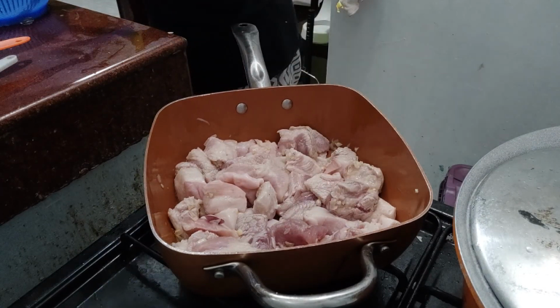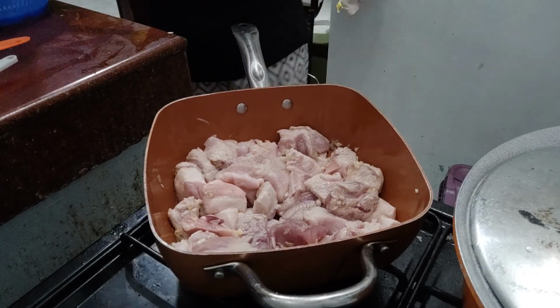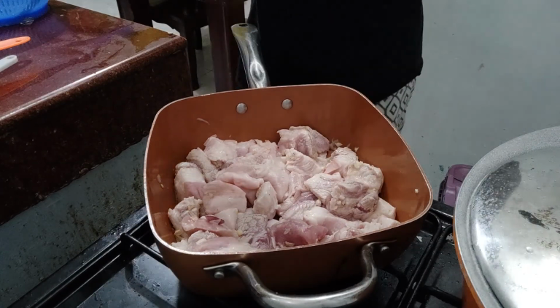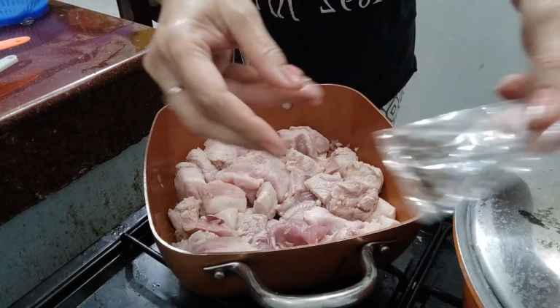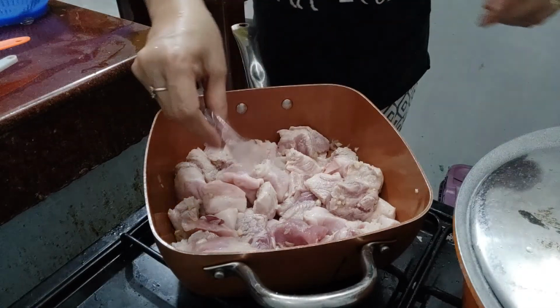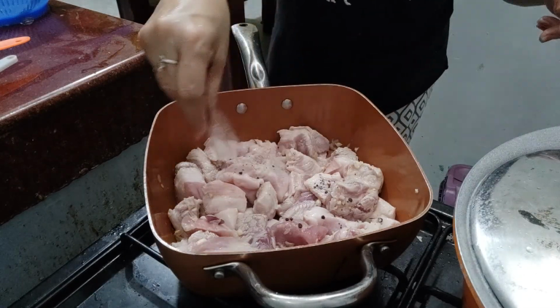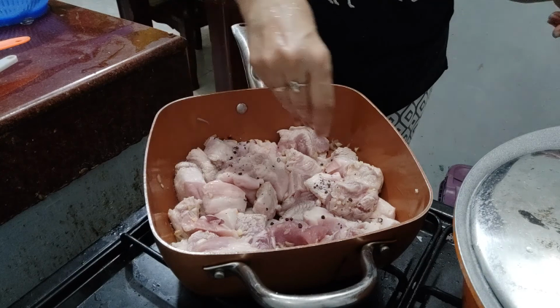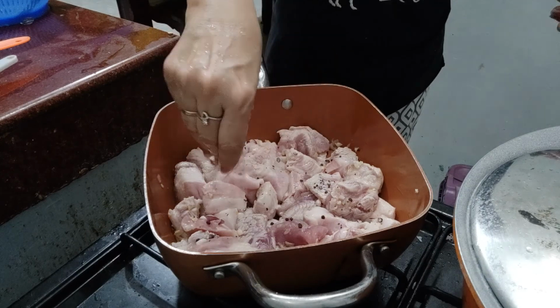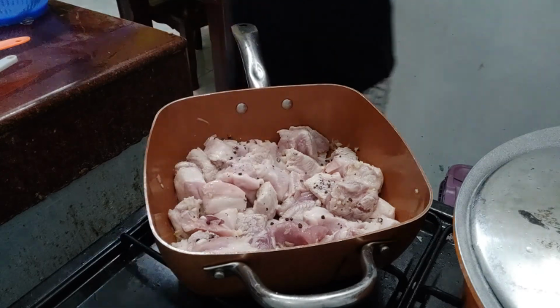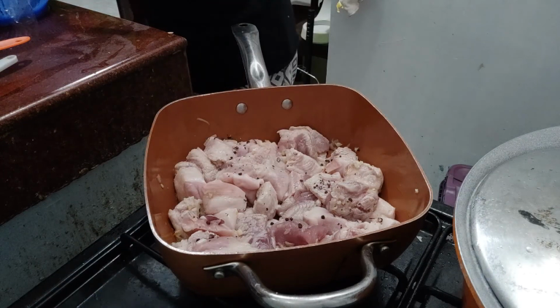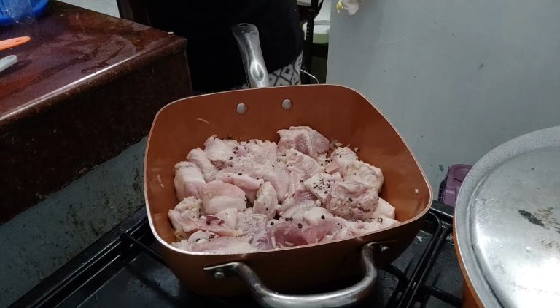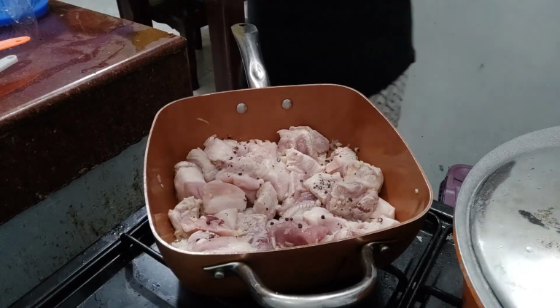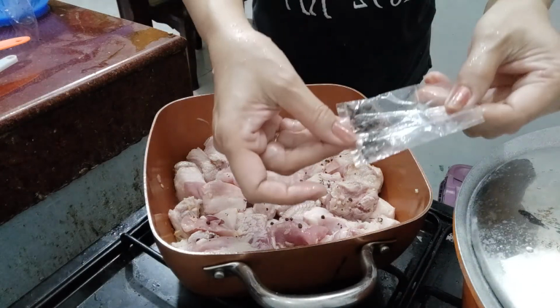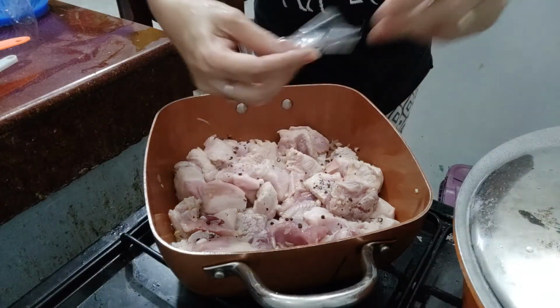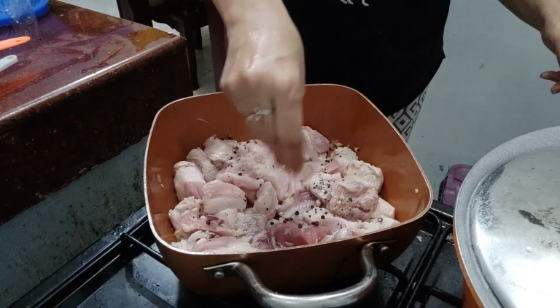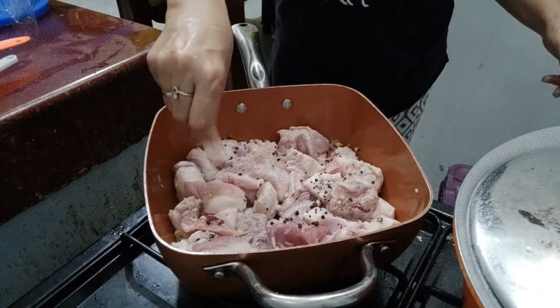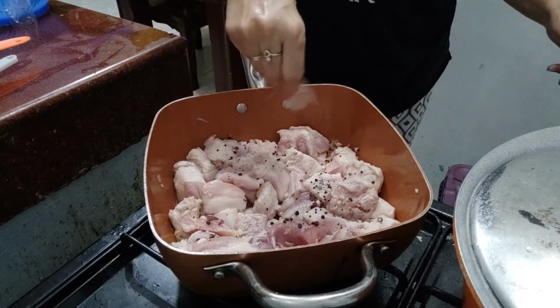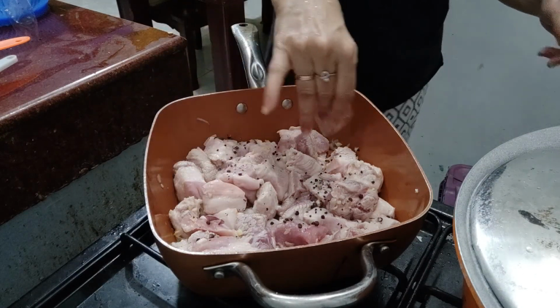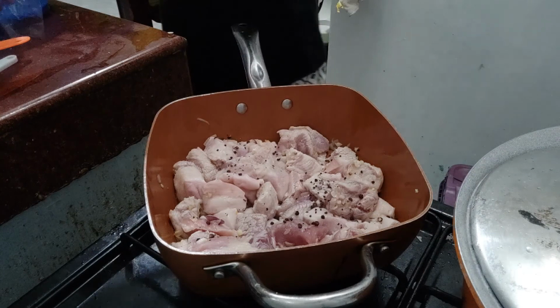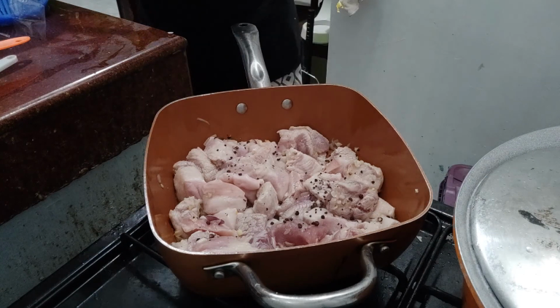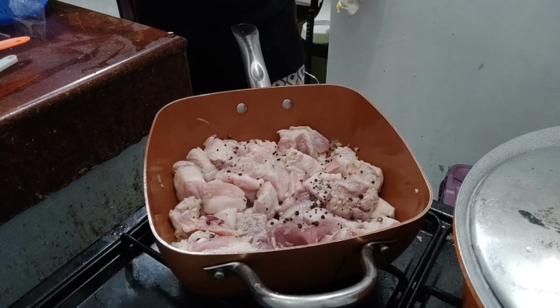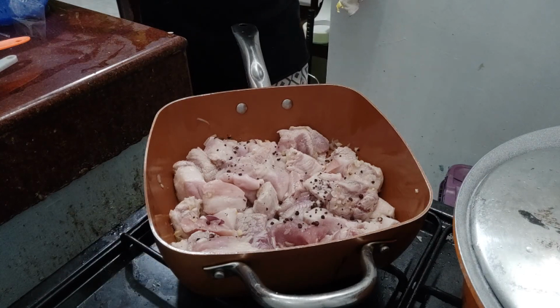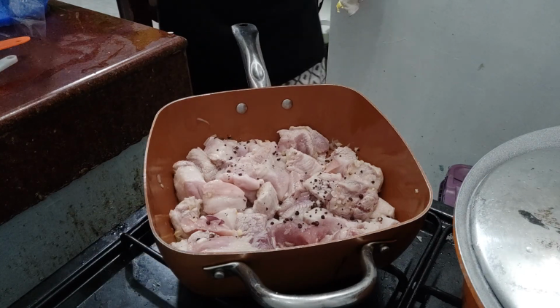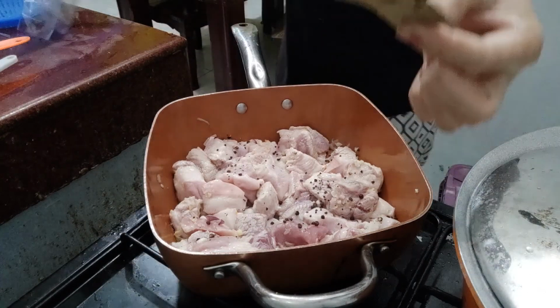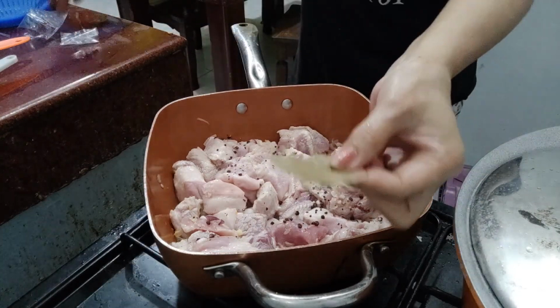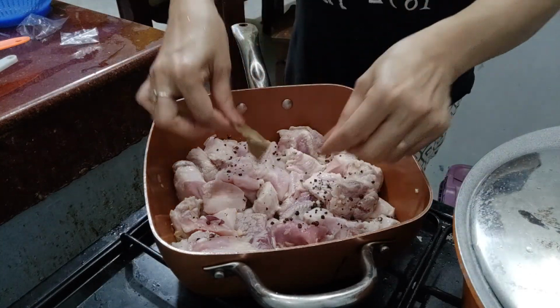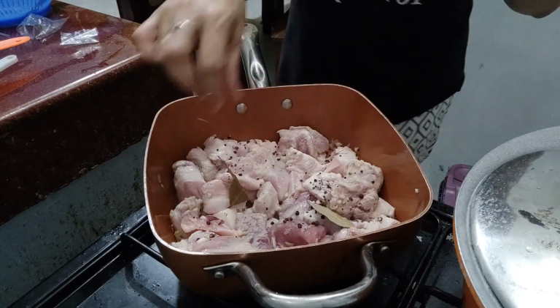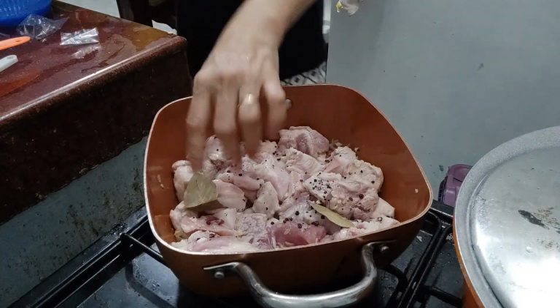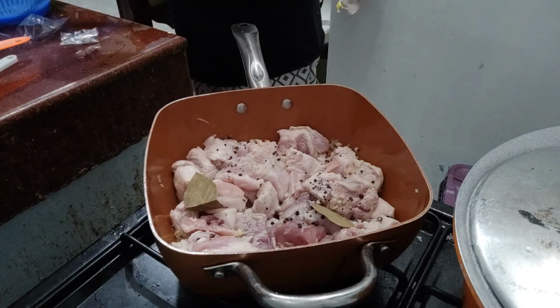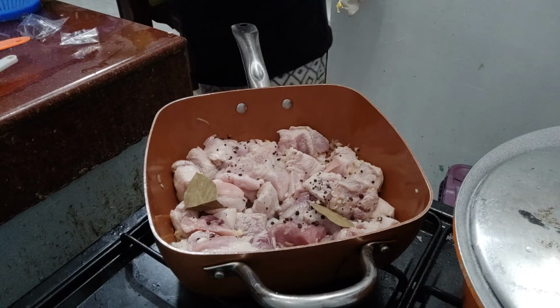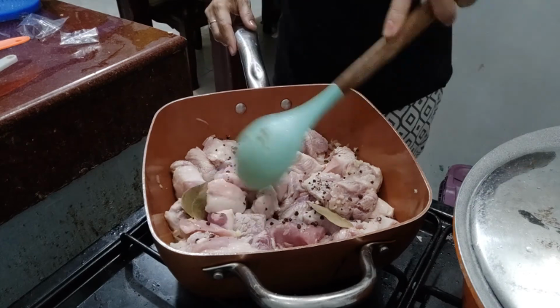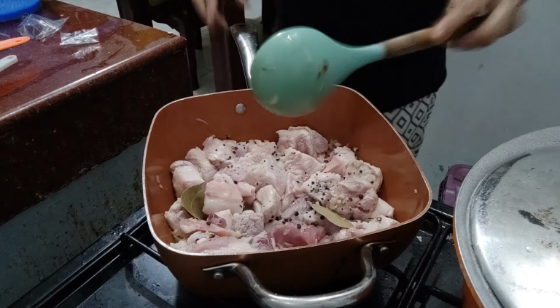Lalagyan ko na siya ng pamintang powder. Lagyan ko rin siya ng pamintang buo. At syempre, lalagyan ko rin siya ng bay leaf — yung laurel.